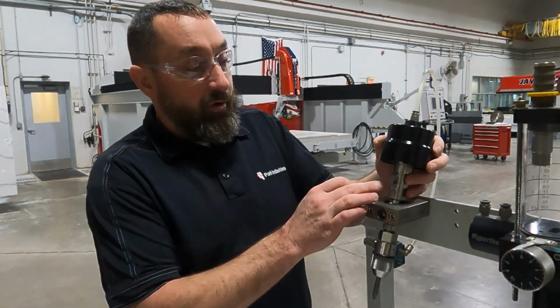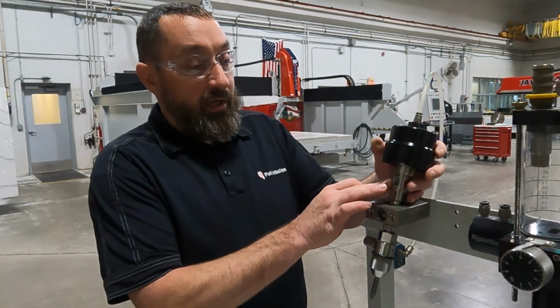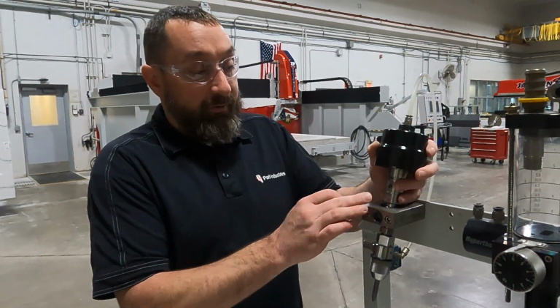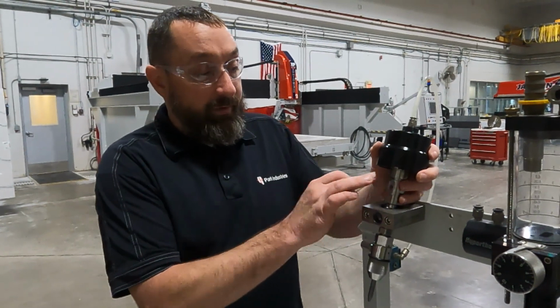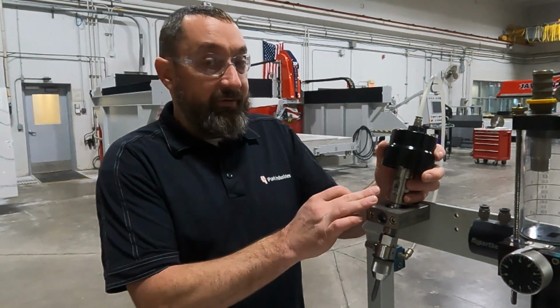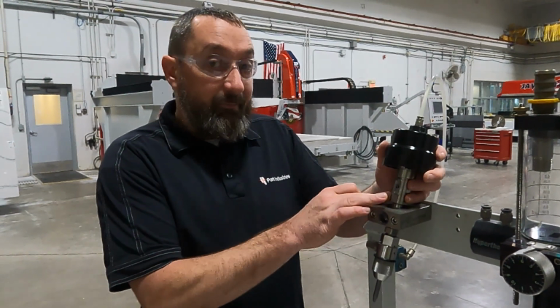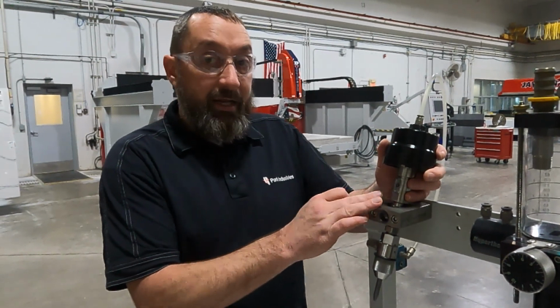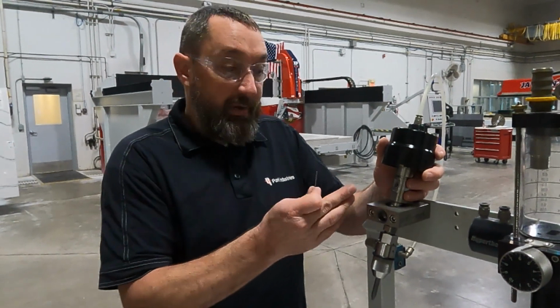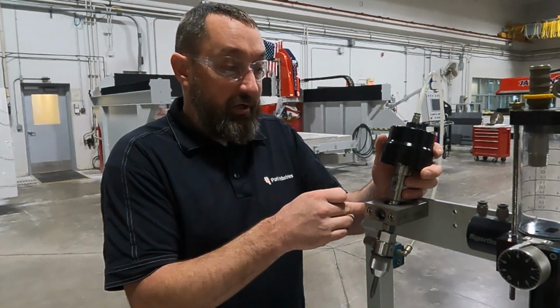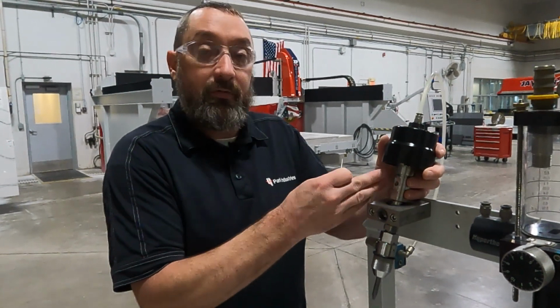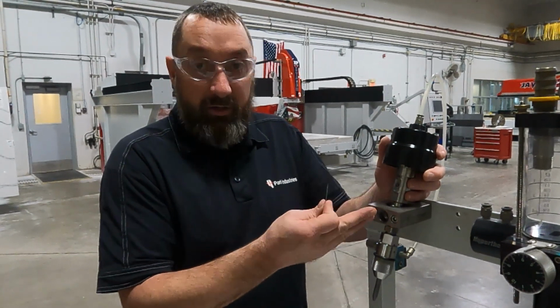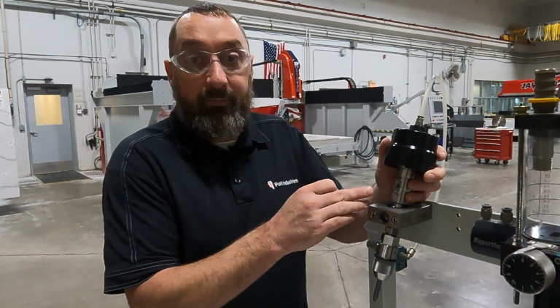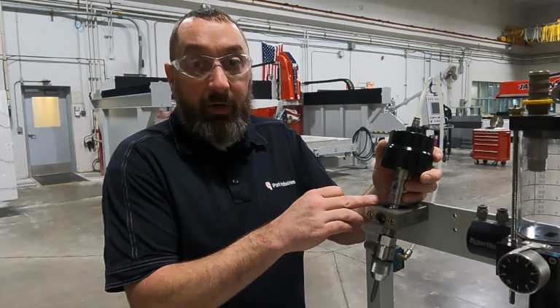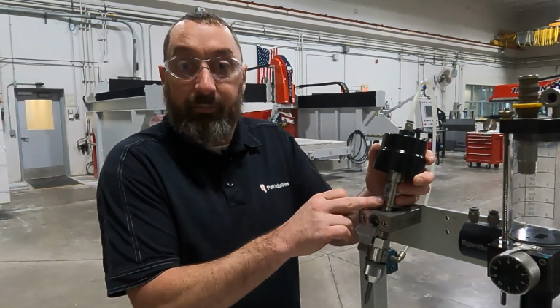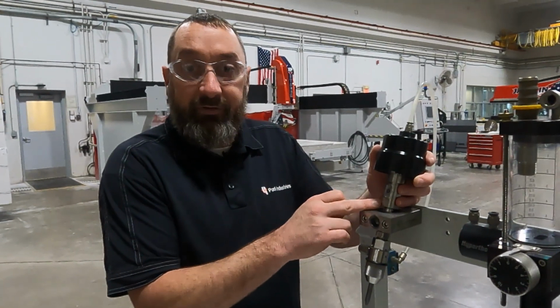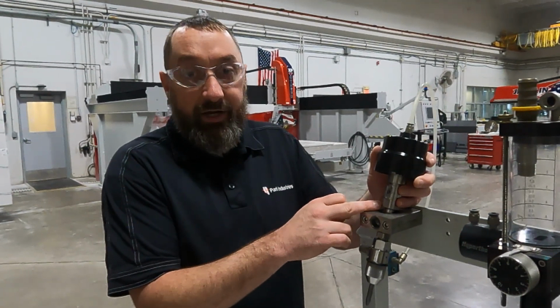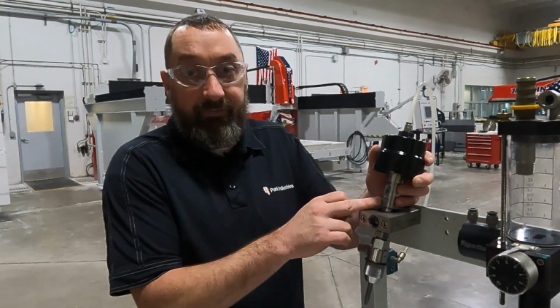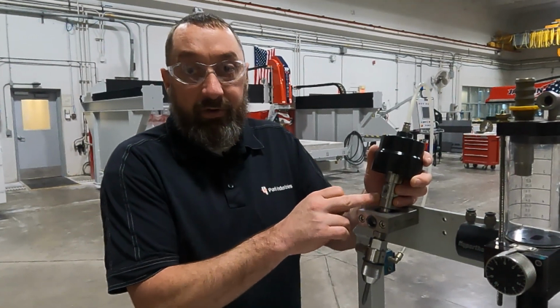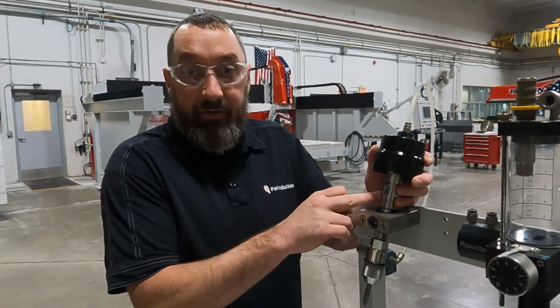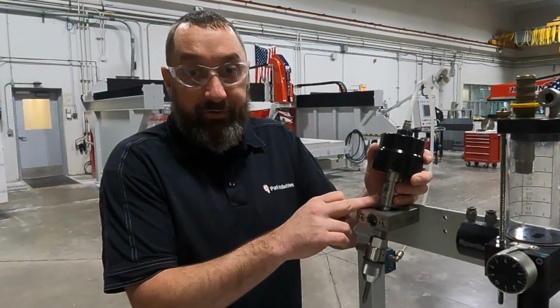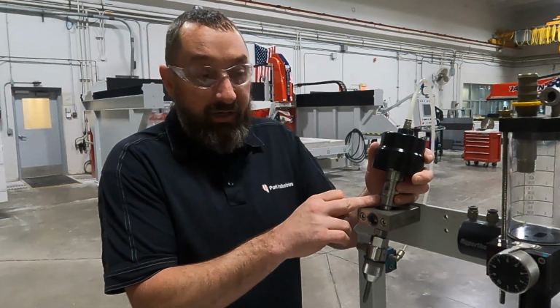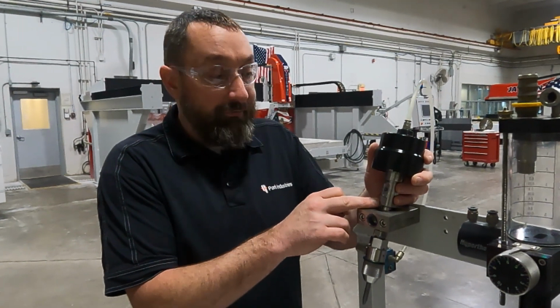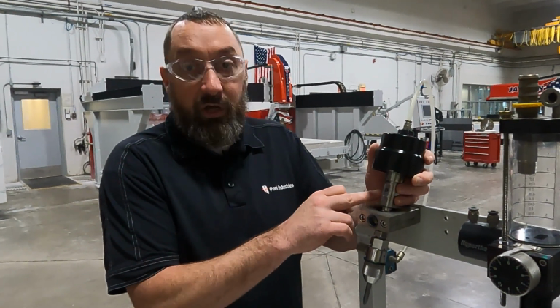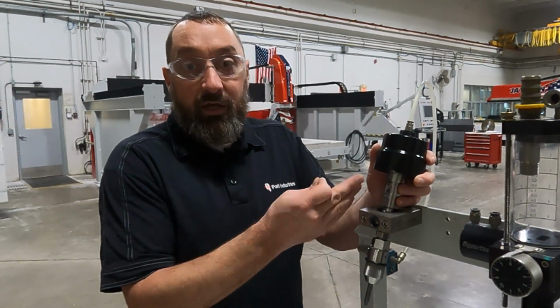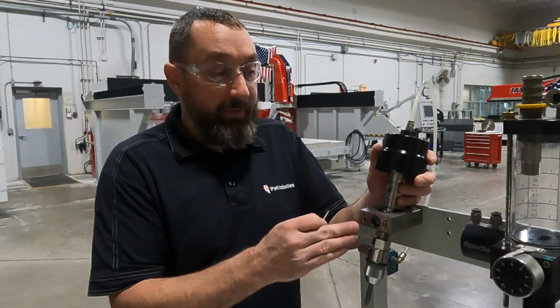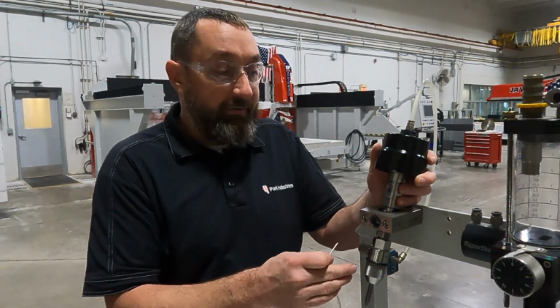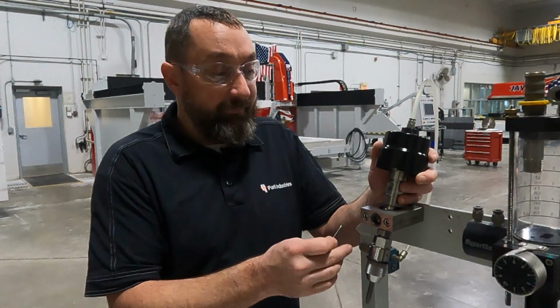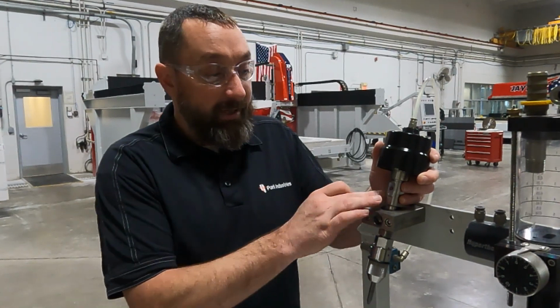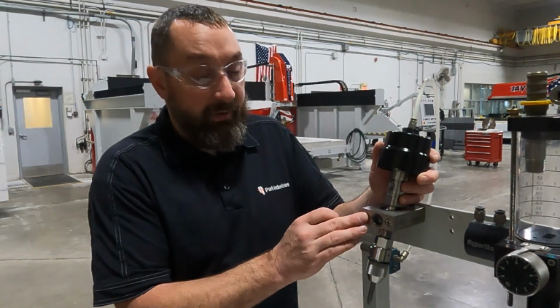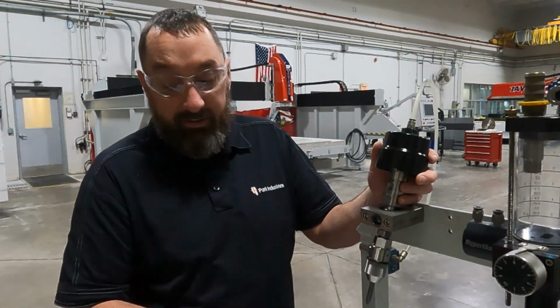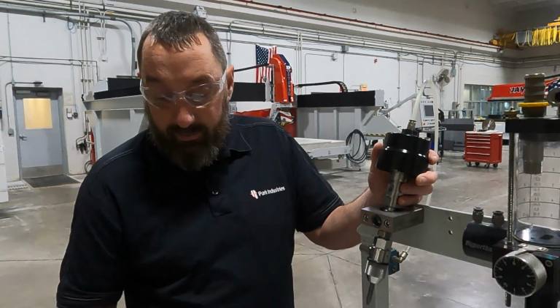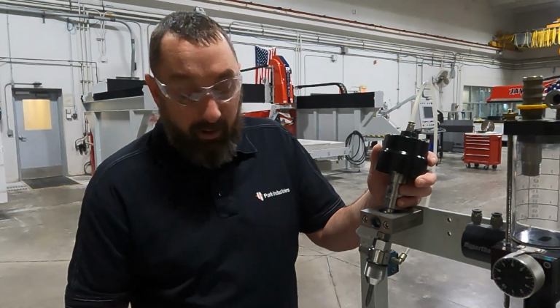If you need to replace your valve body, make sure you're also going to want to replace your on-off valve, the needle and seat, and put everything into a new valve body so everything is new.